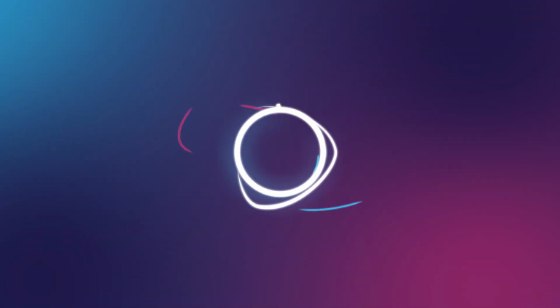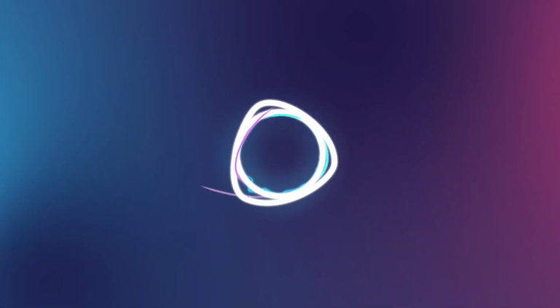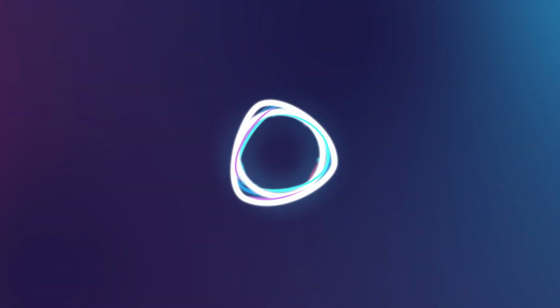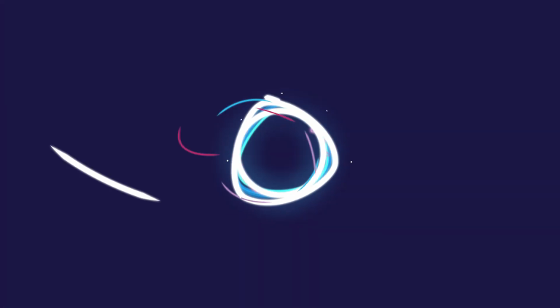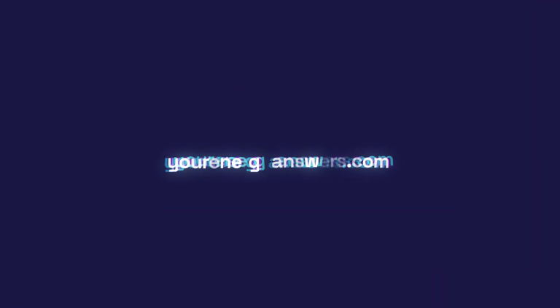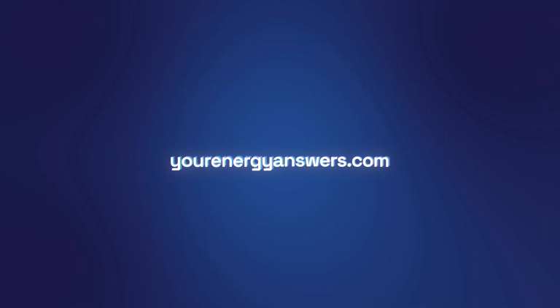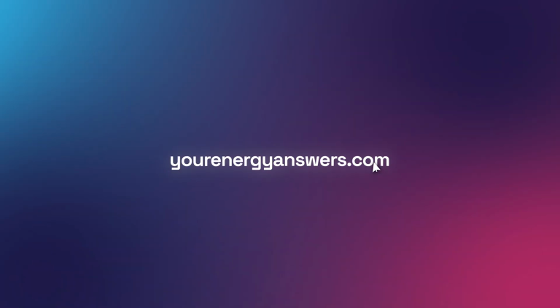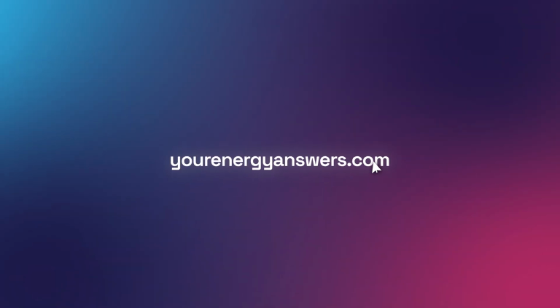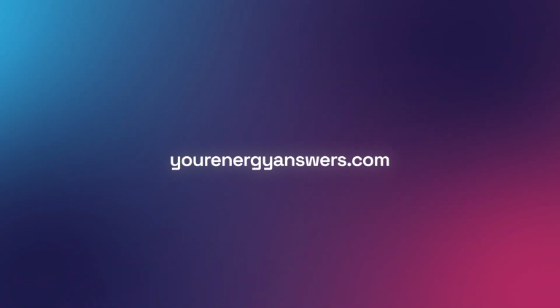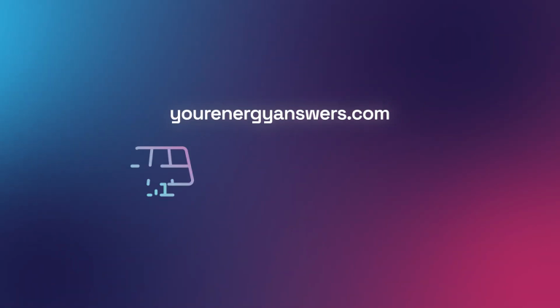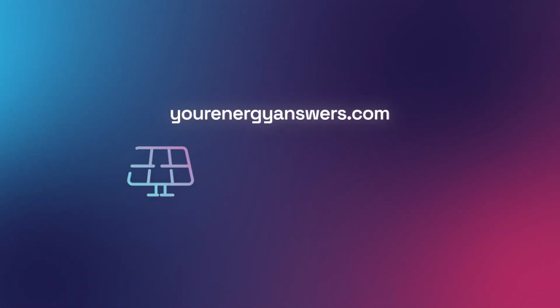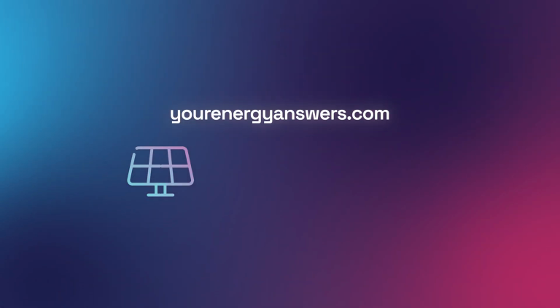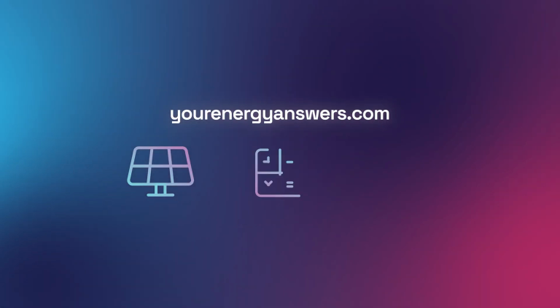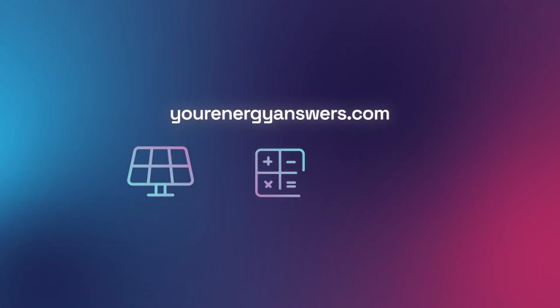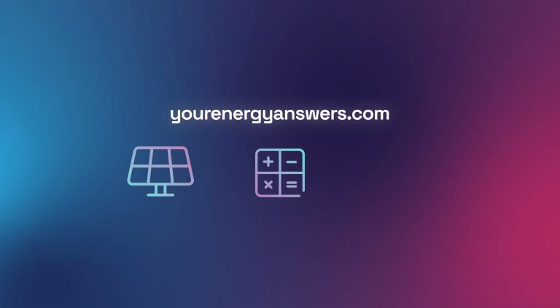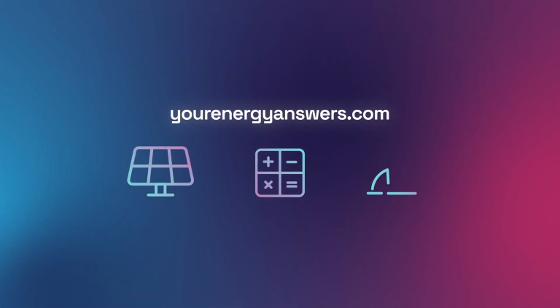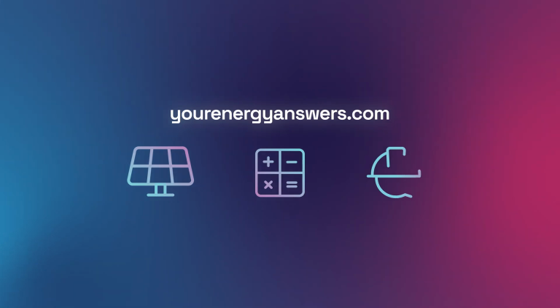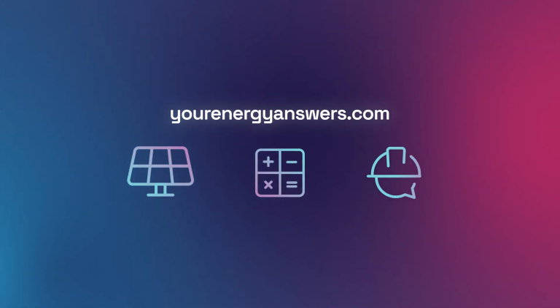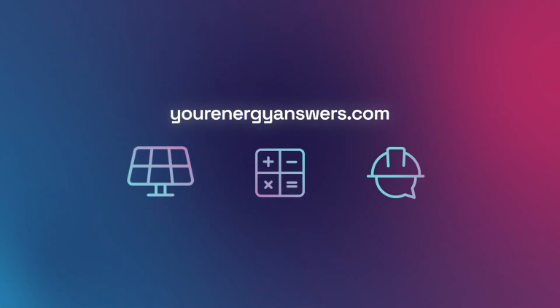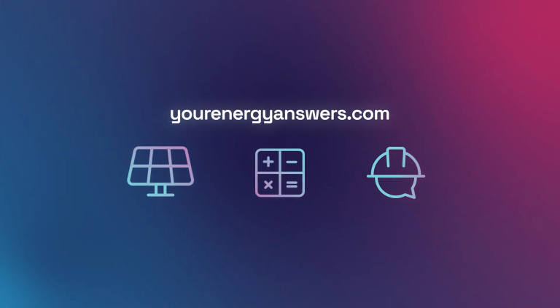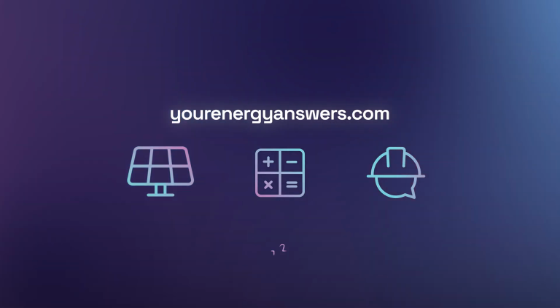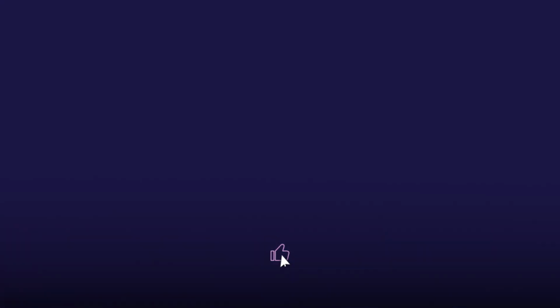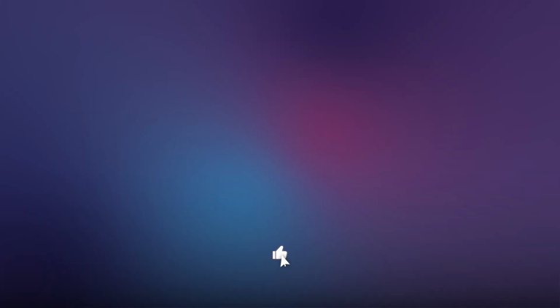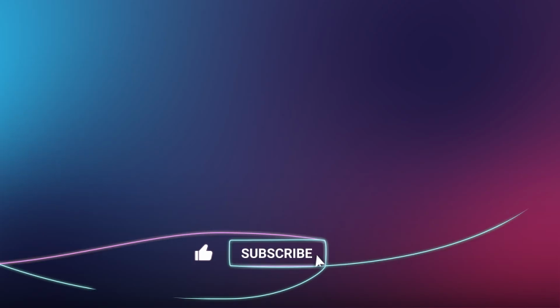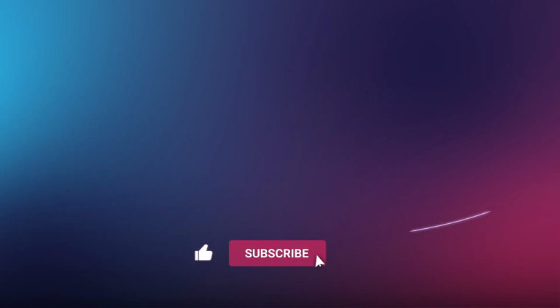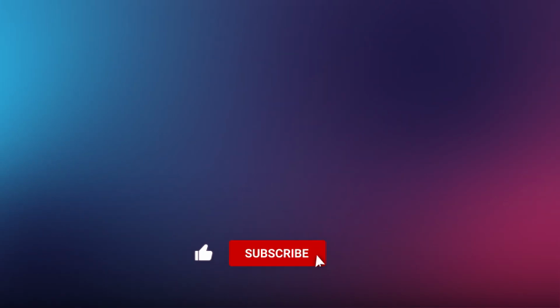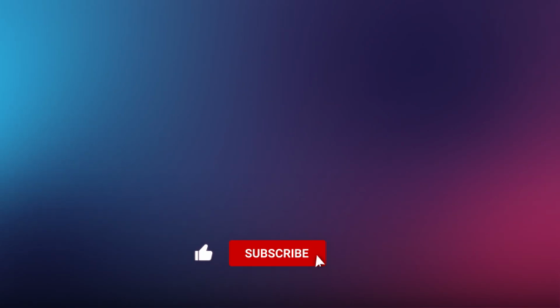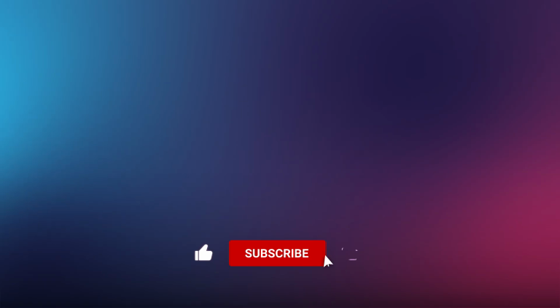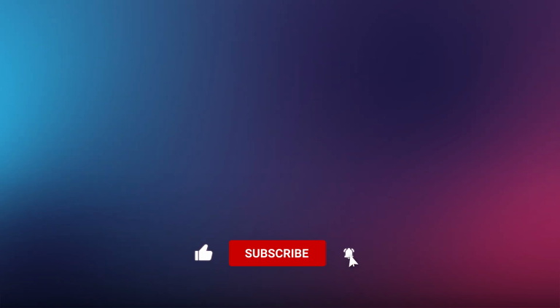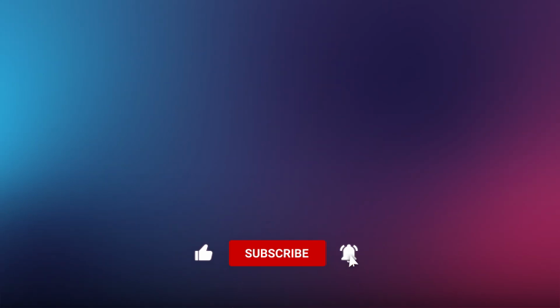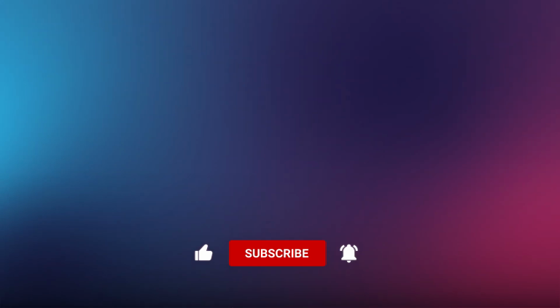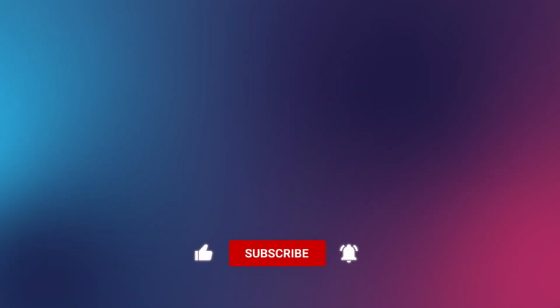Want more energy answers? Visit yourenergyanswers.com for quality energy products, tools and calculators, and find your quality local installers. Please support the channel by liking the video, hitting that subscribe button, ringing the bell, and checking out all our other videos.